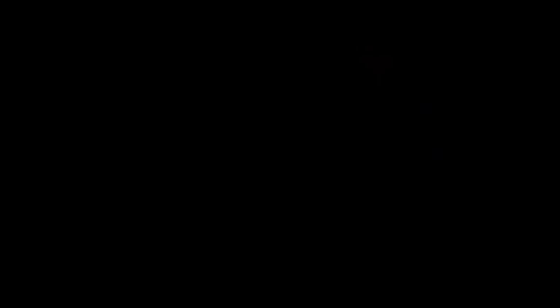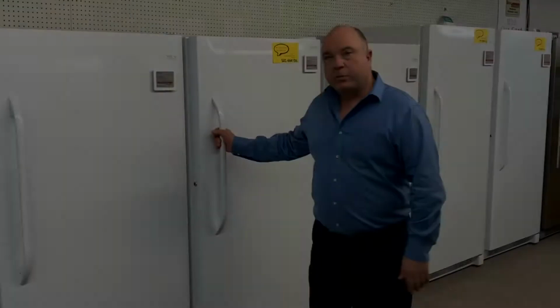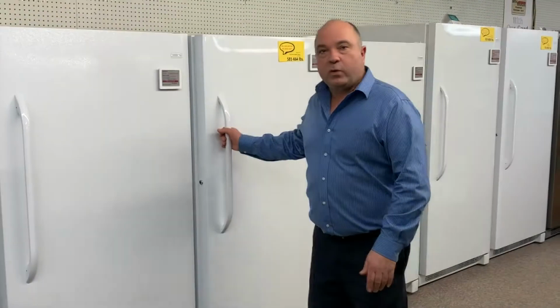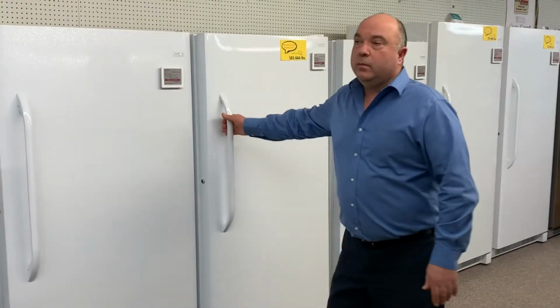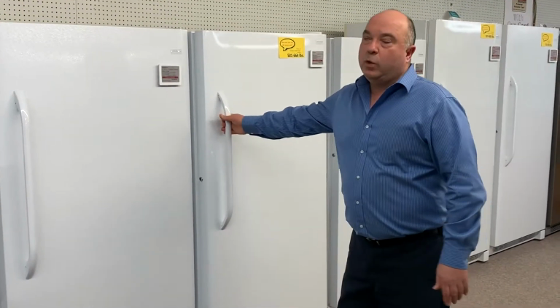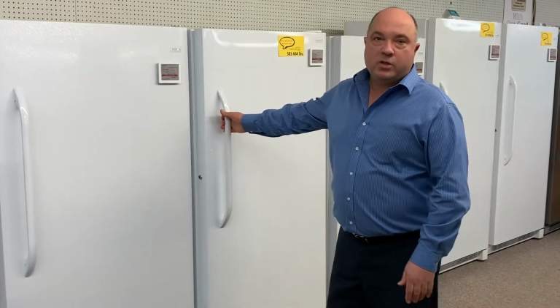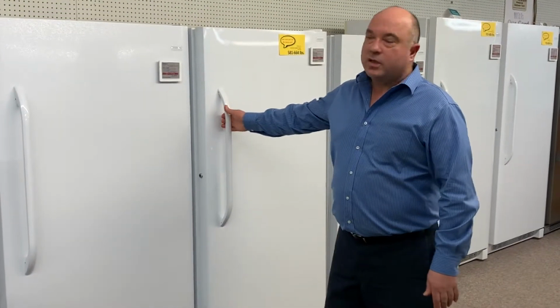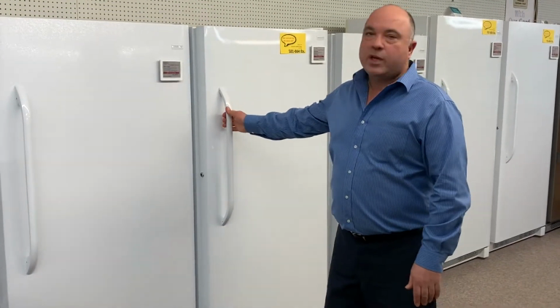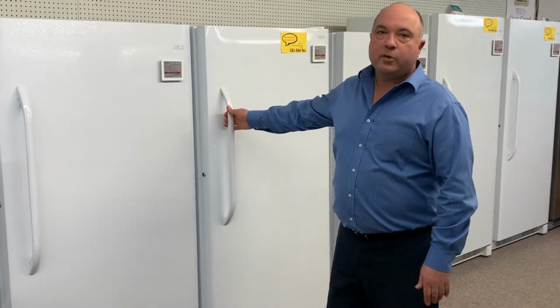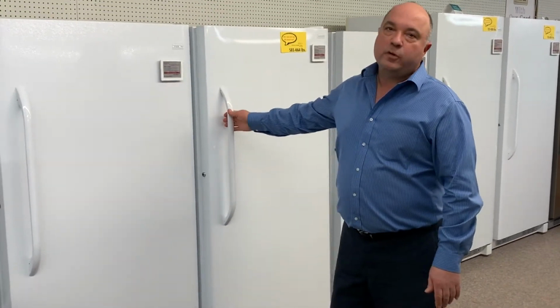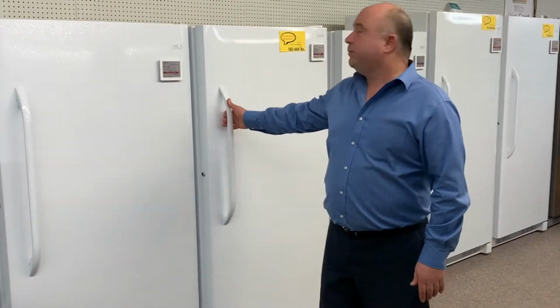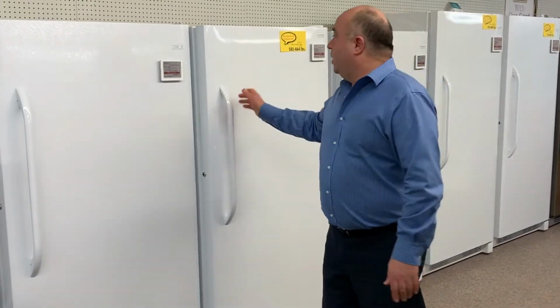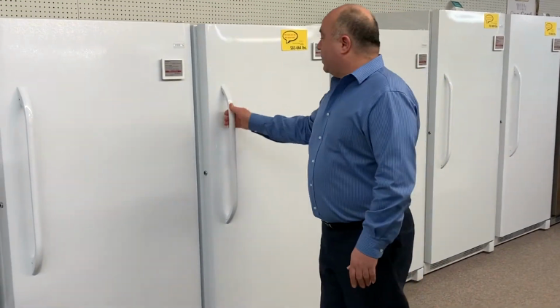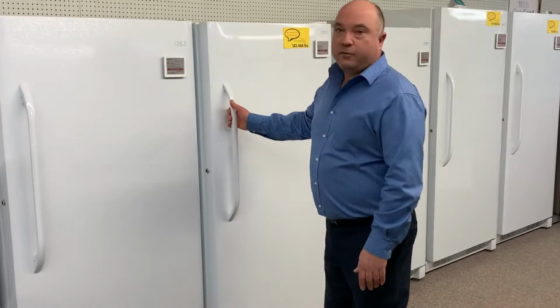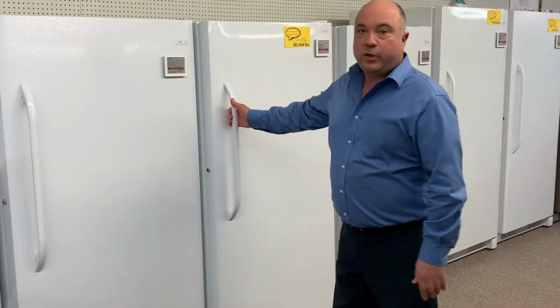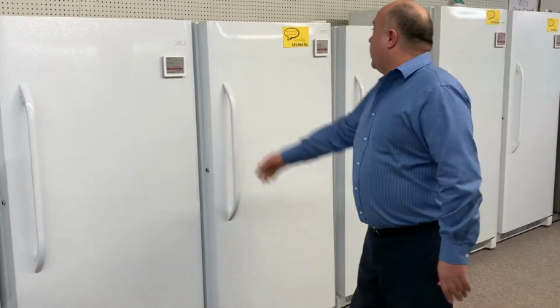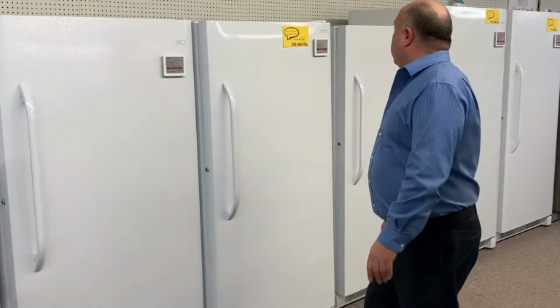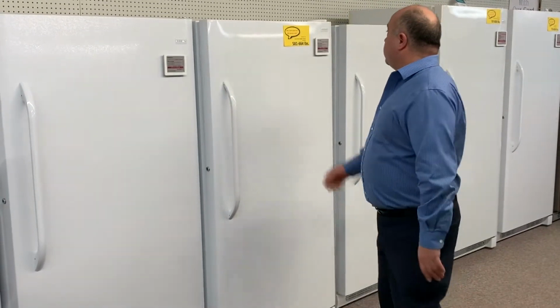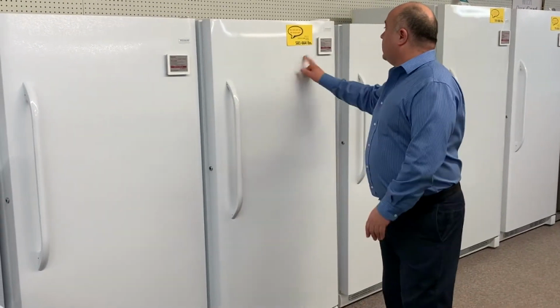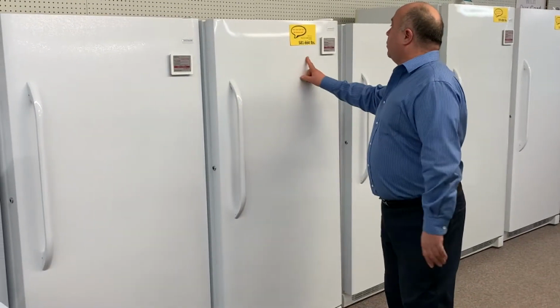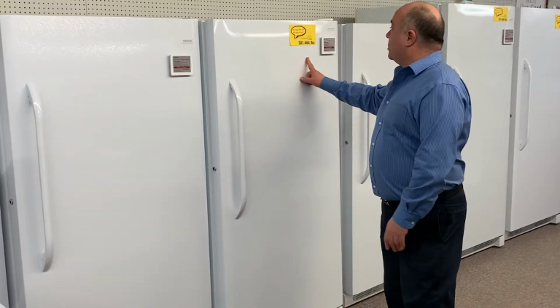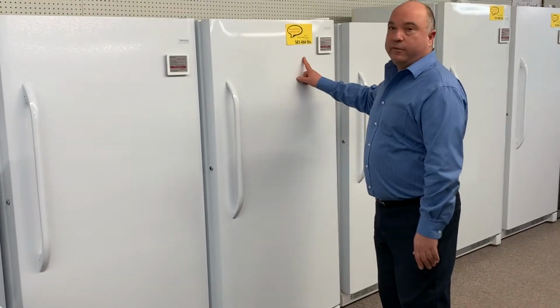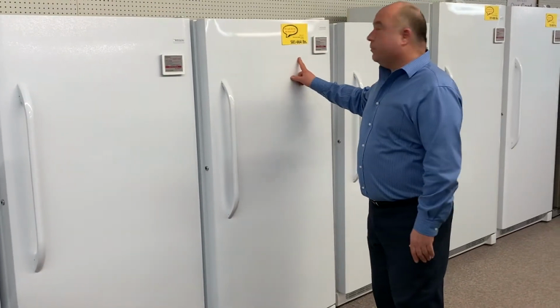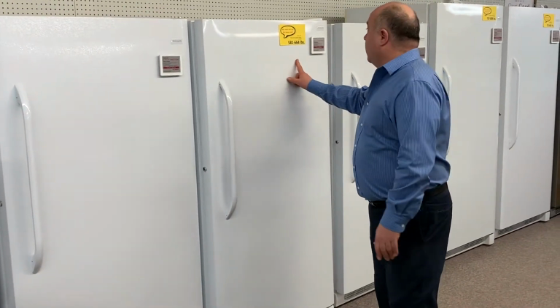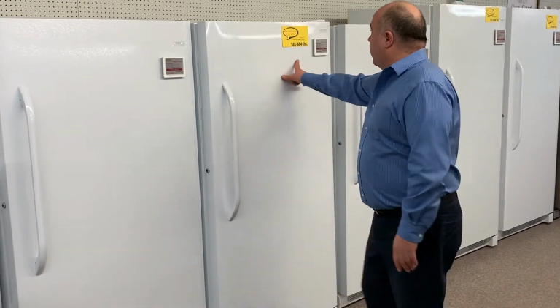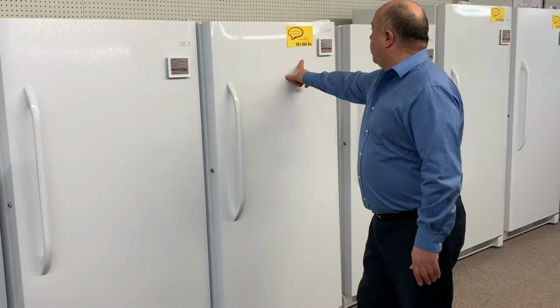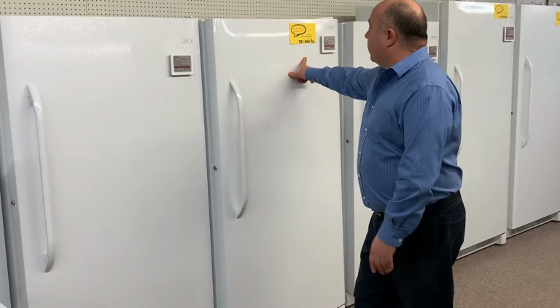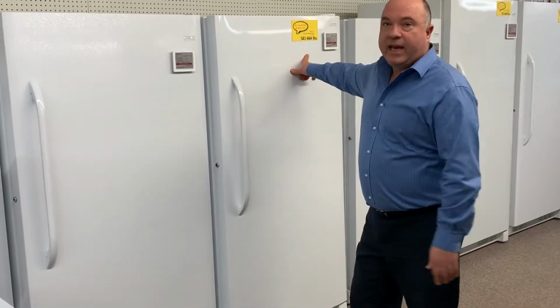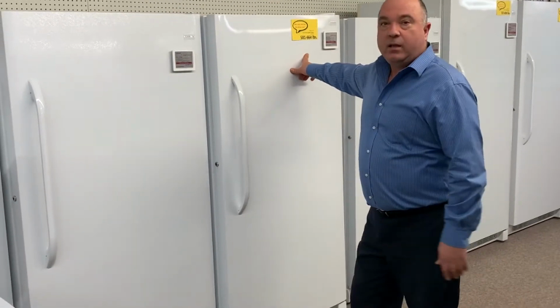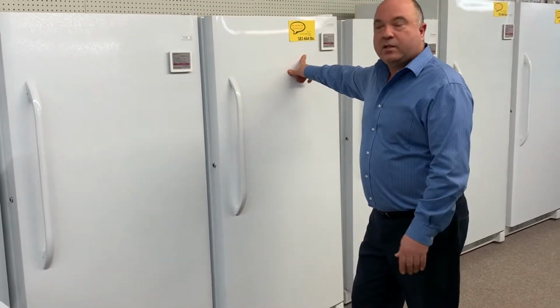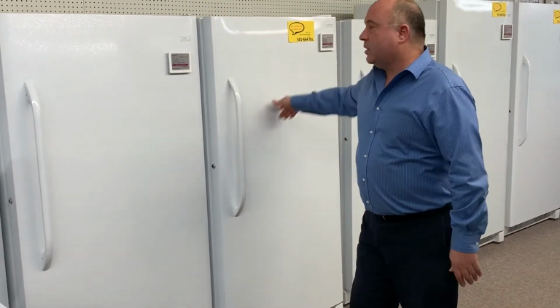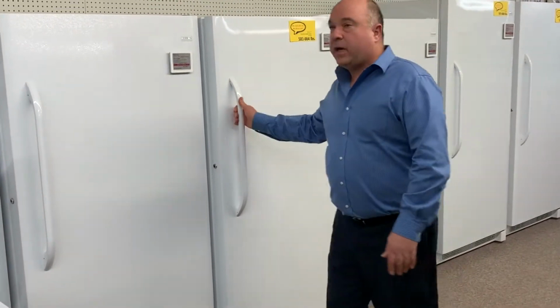Hi, I'm Curtis with a few options to consider when shopping for a new freezer. This is a frost-free upright. It's a 16.6 cubic foot and it holds between 580 and 660 pounds.